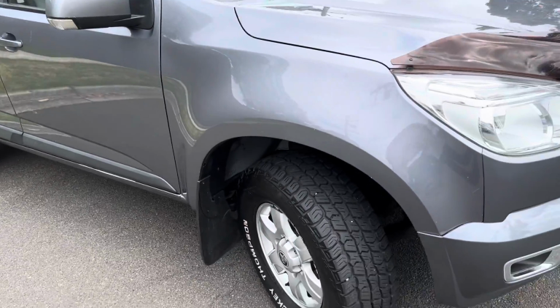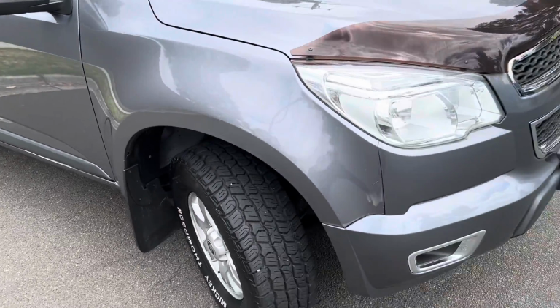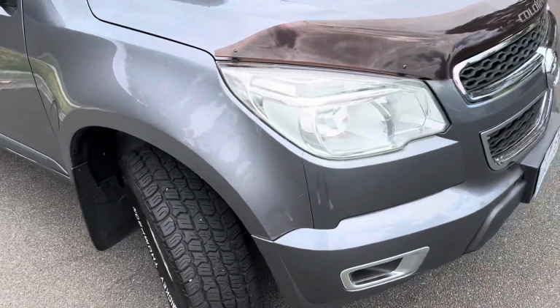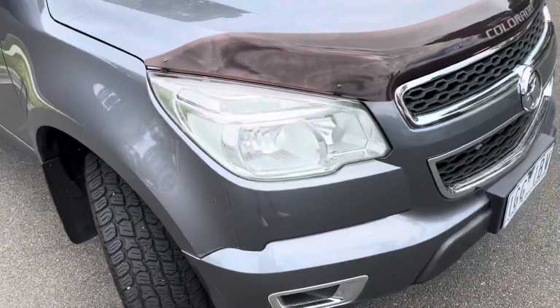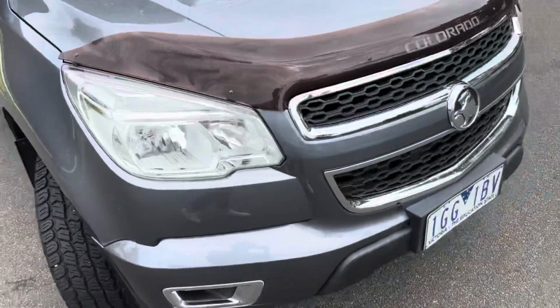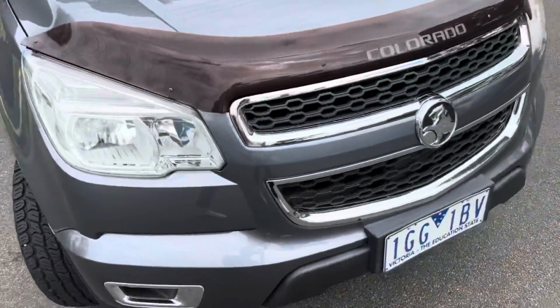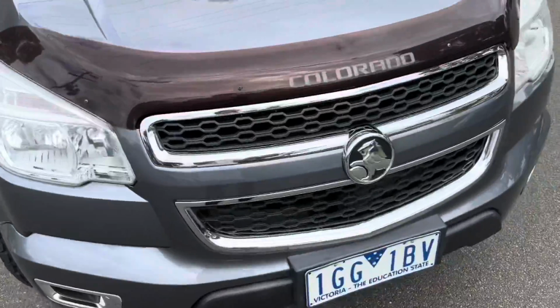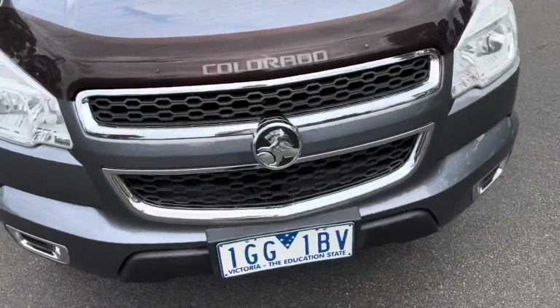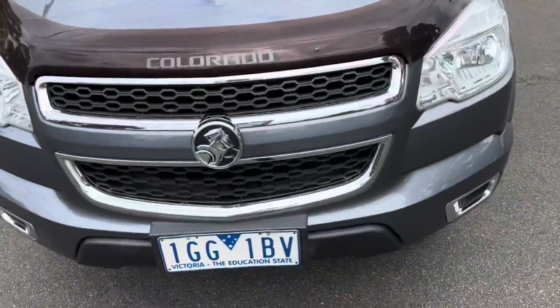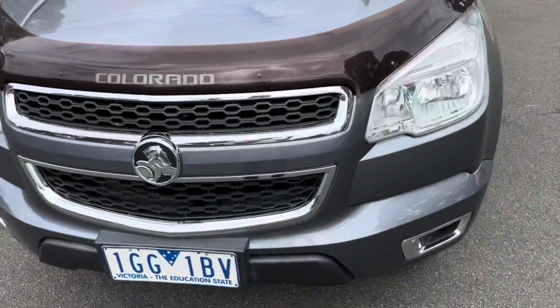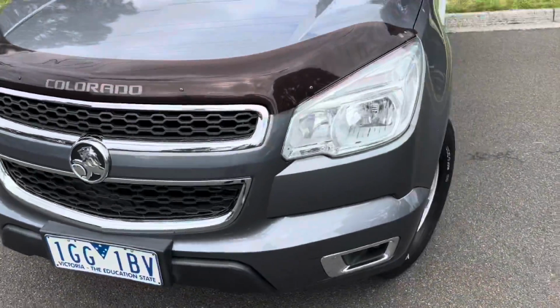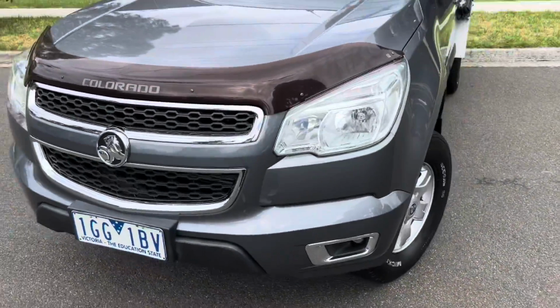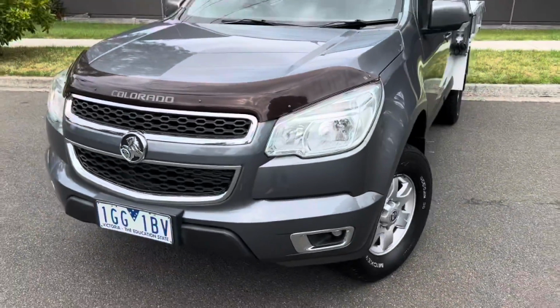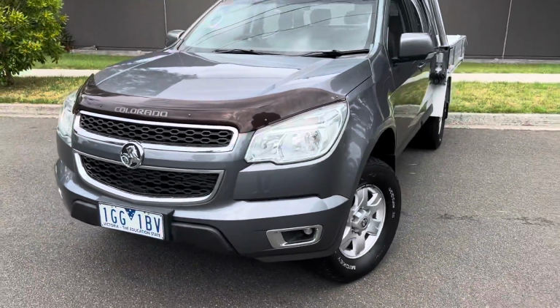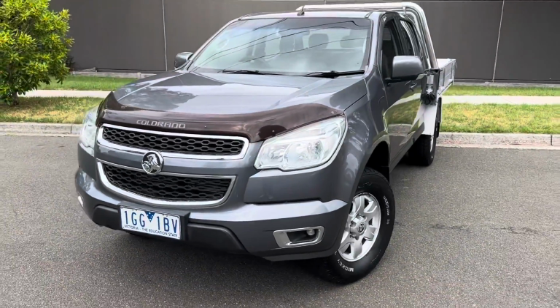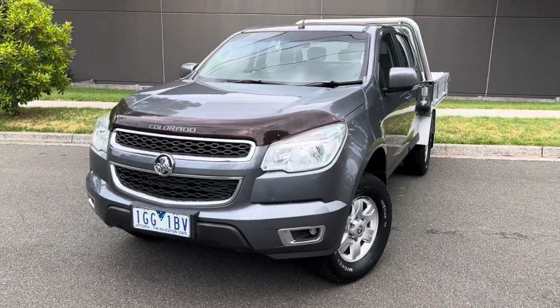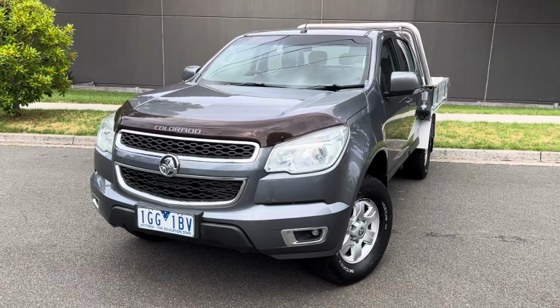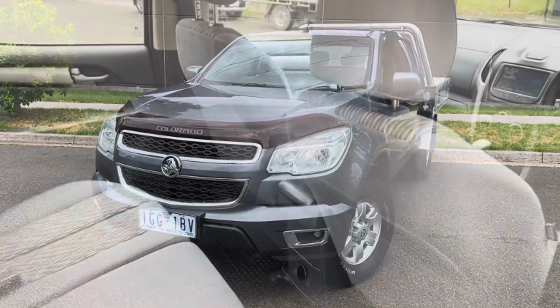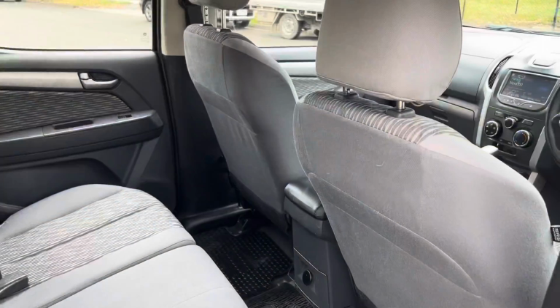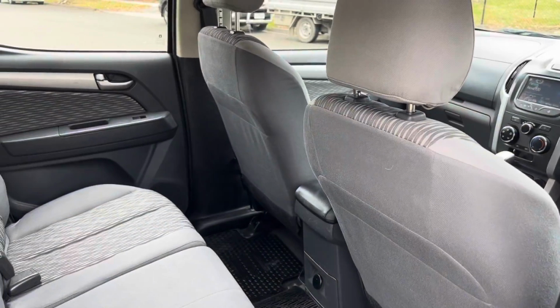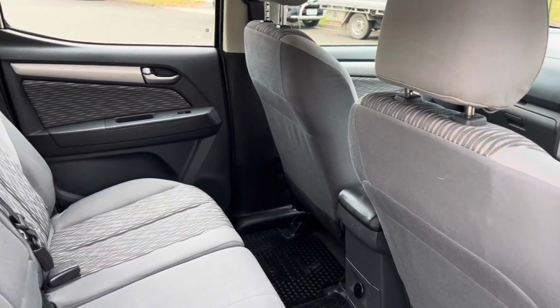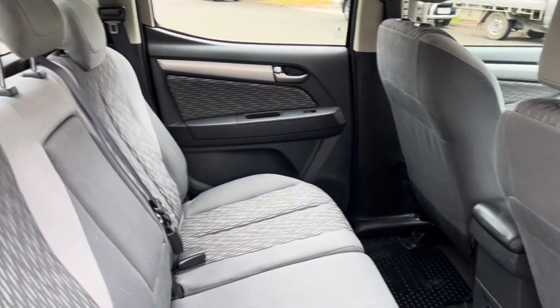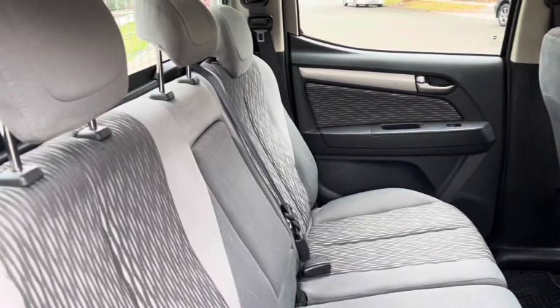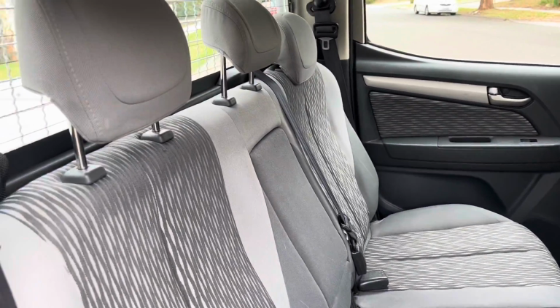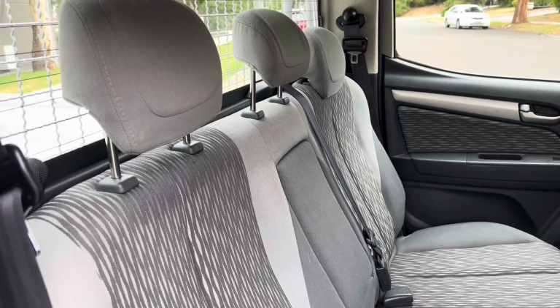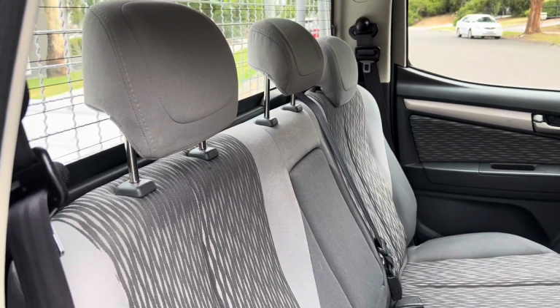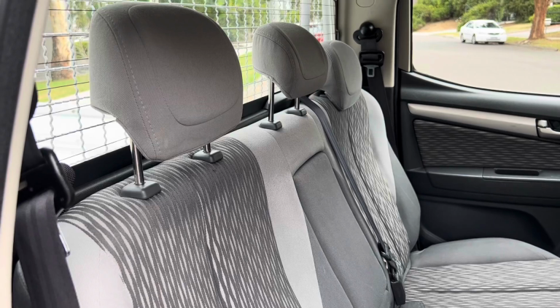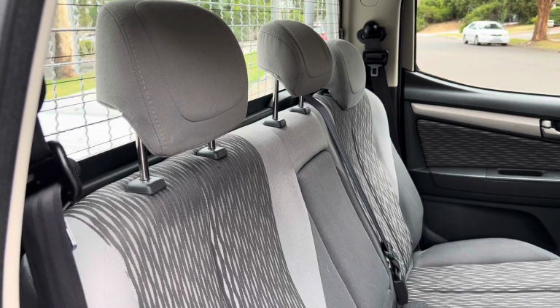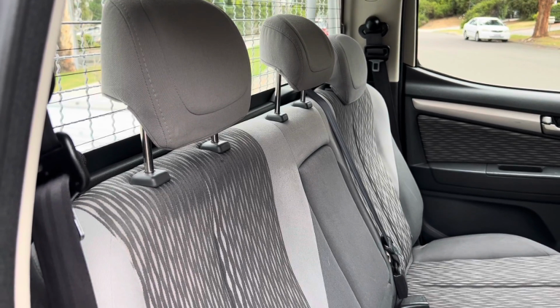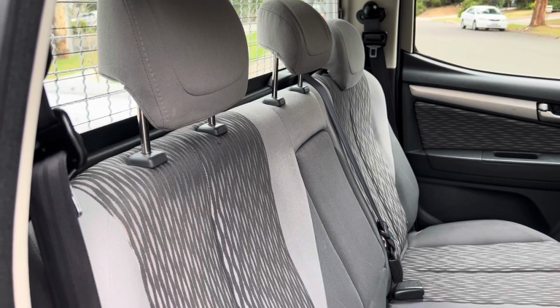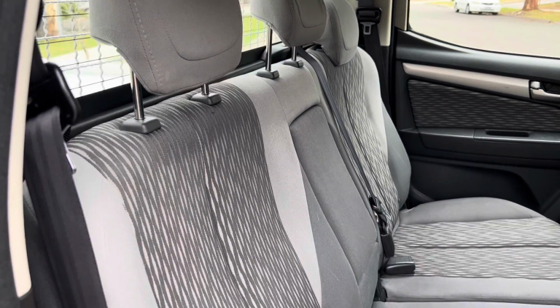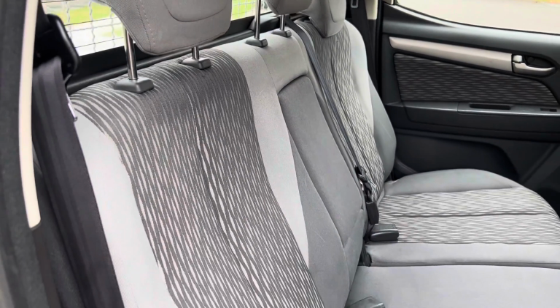As I said, the previous owner's taken very good care of this car. As we jump into the next section, we'll take a look into the back — very nice interior, very clean, in very good condition.